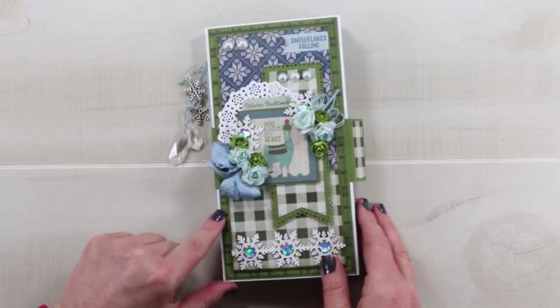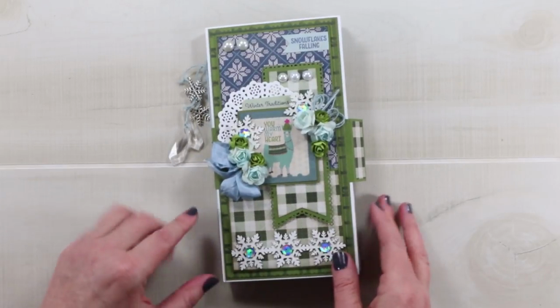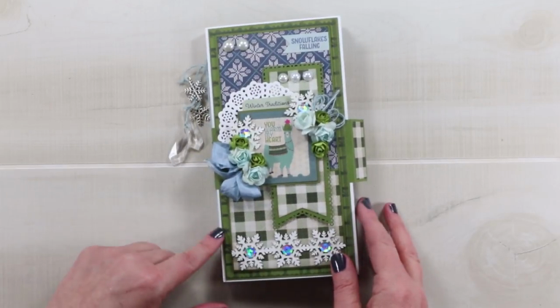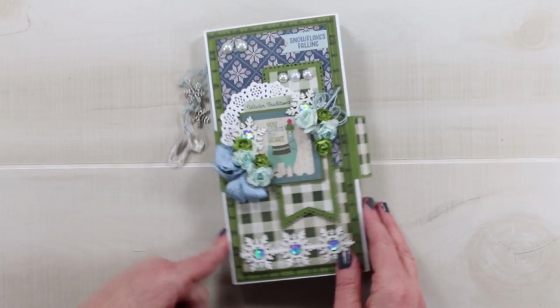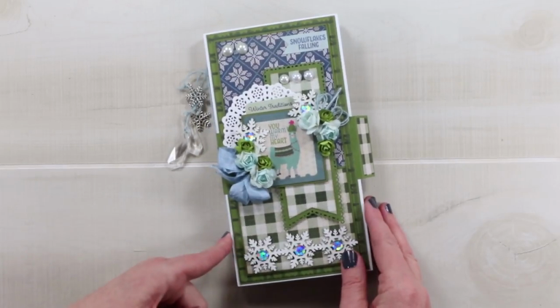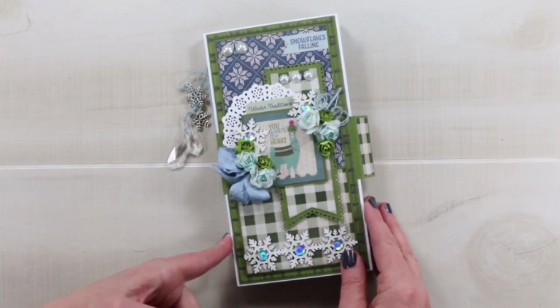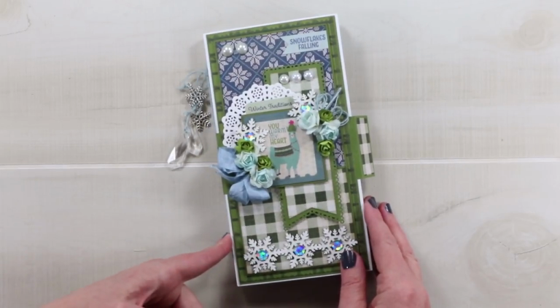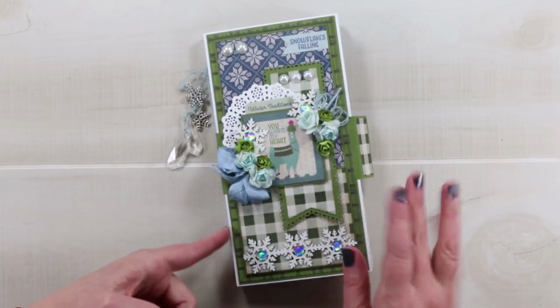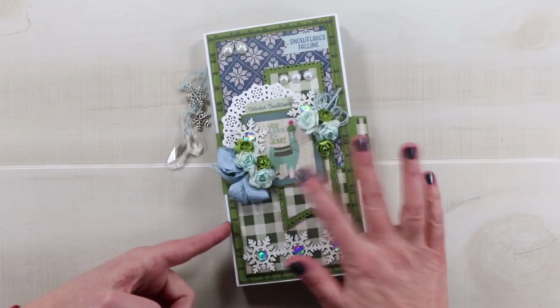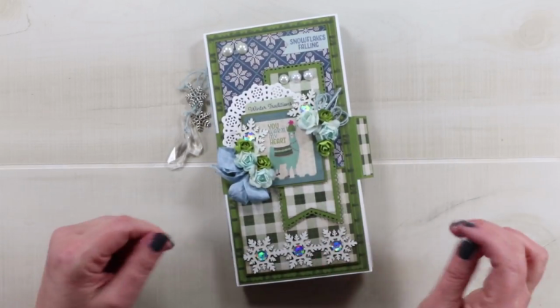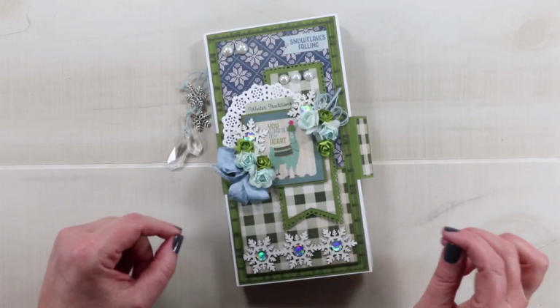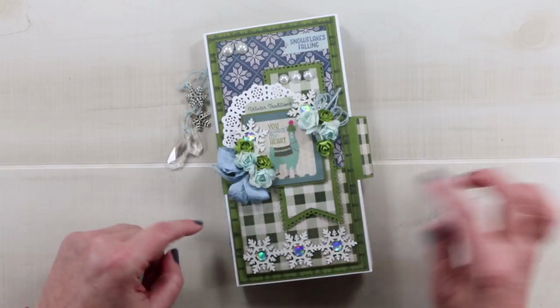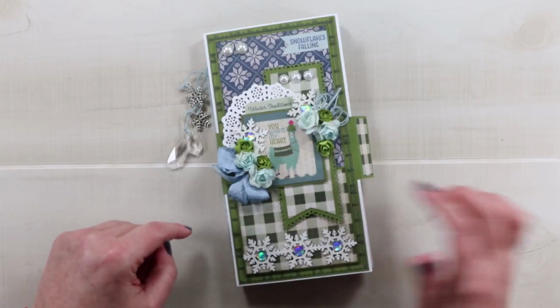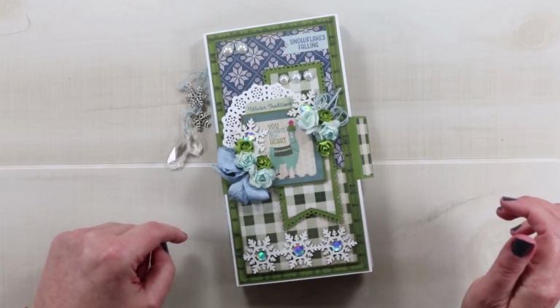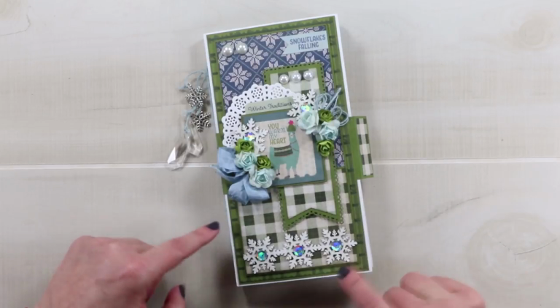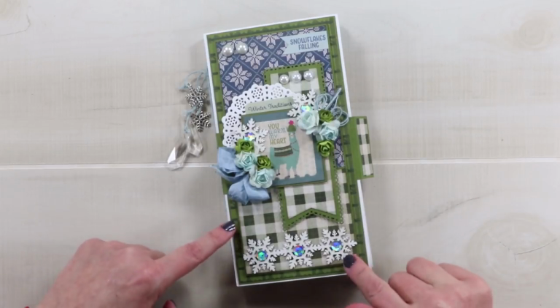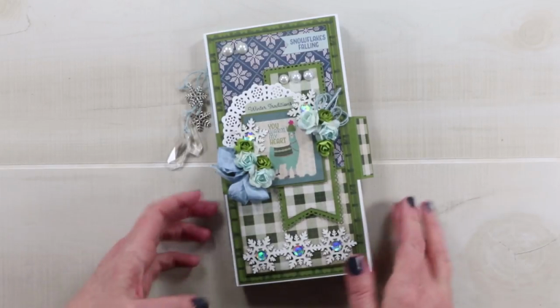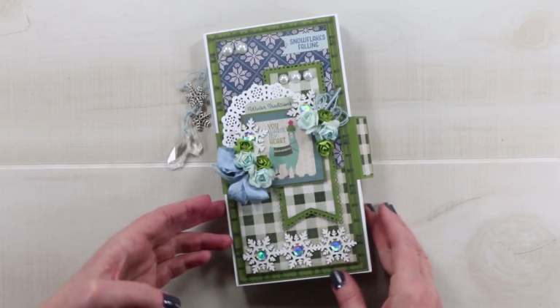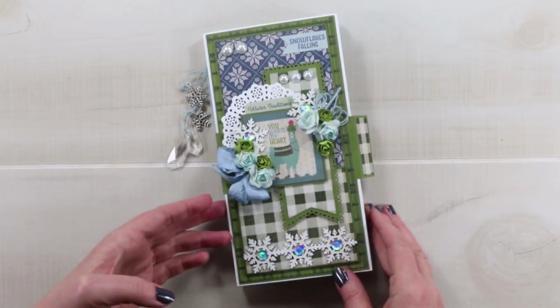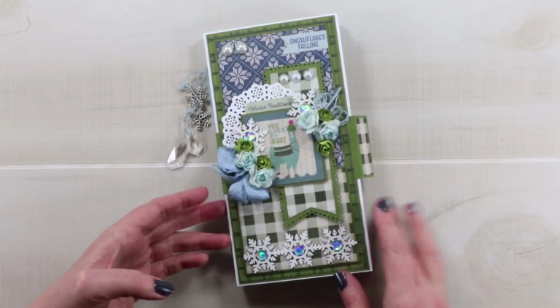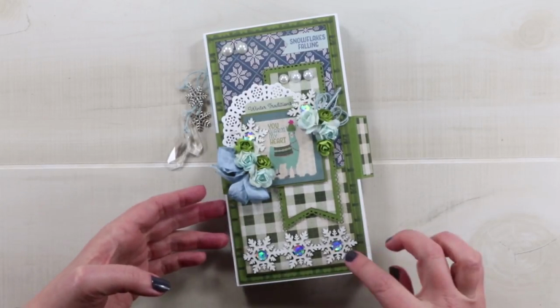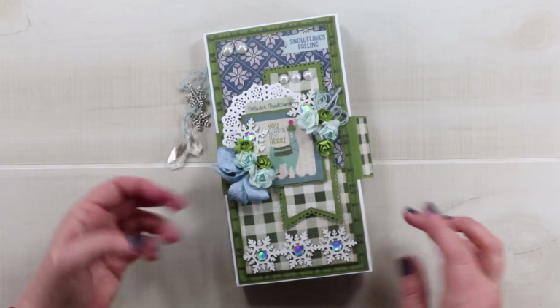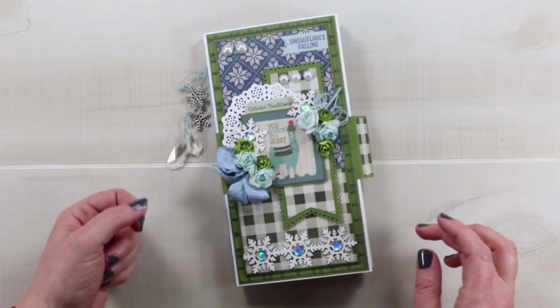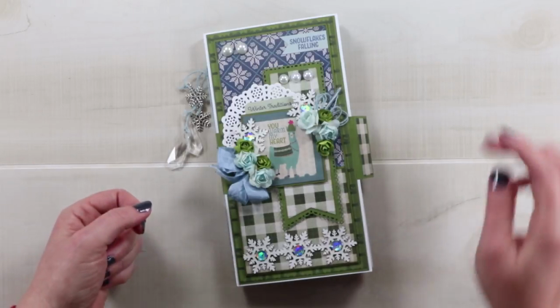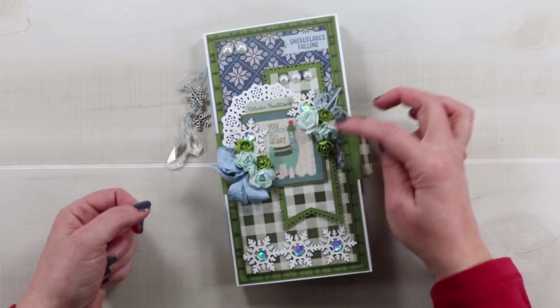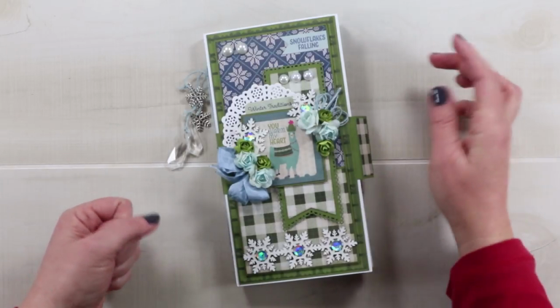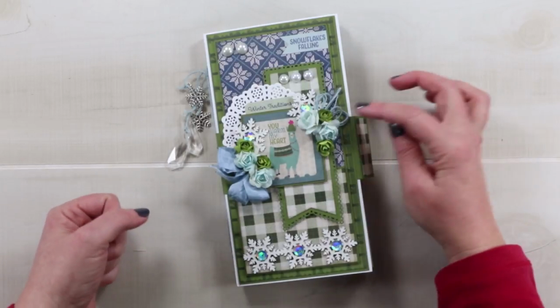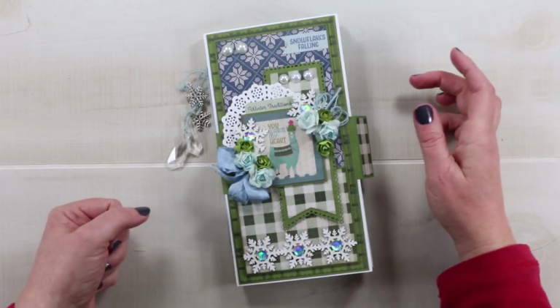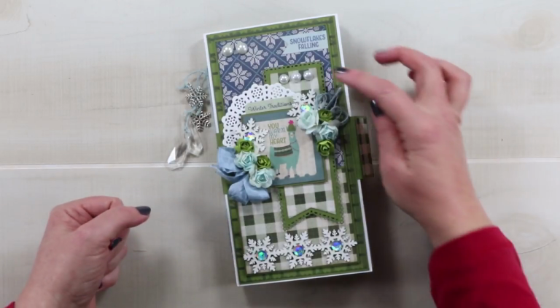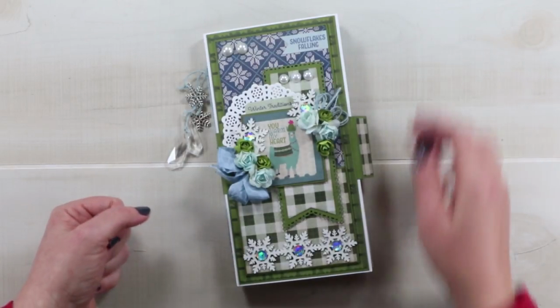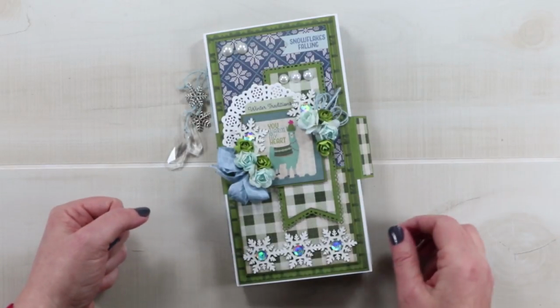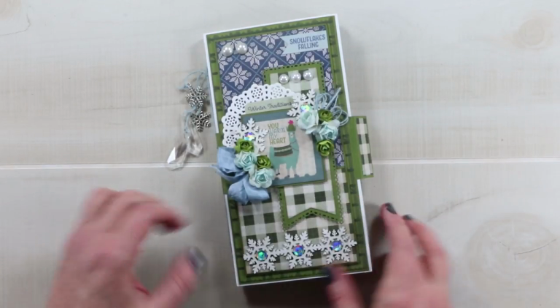I'm going to show you the cover. I did add the llama of course with some die cuts. These are some laser cut chipboards topped with sequins. There are flowers and twine and some pearl elements.